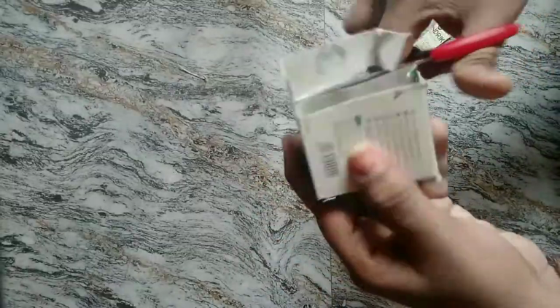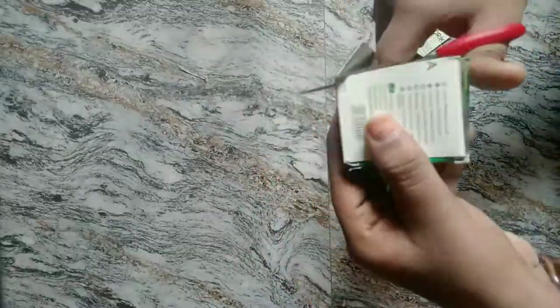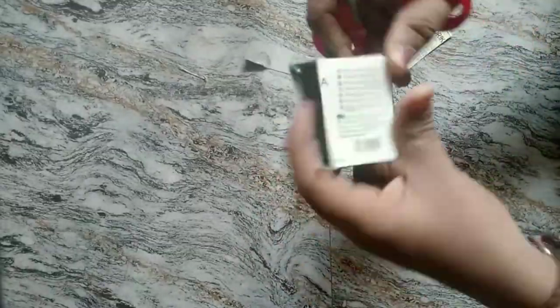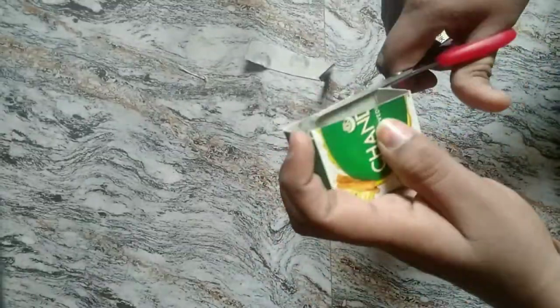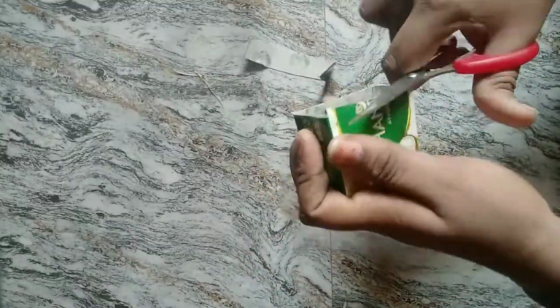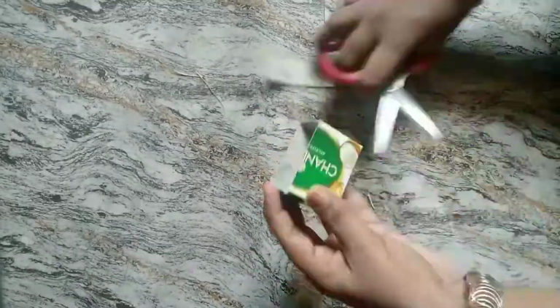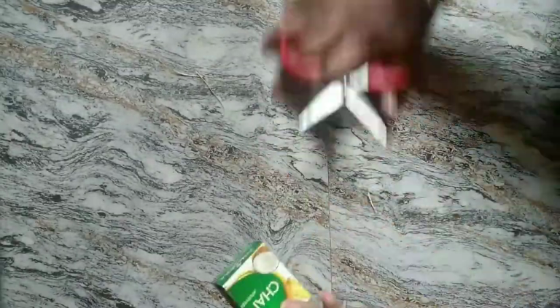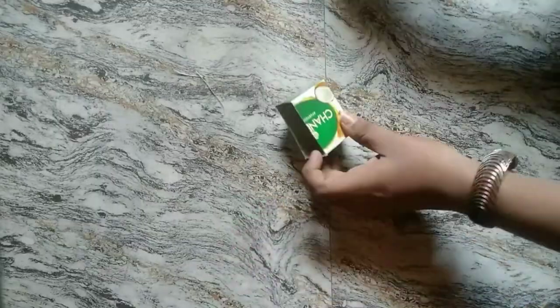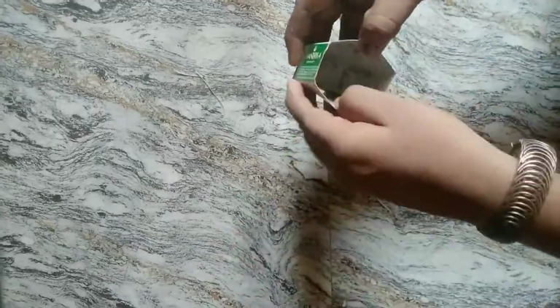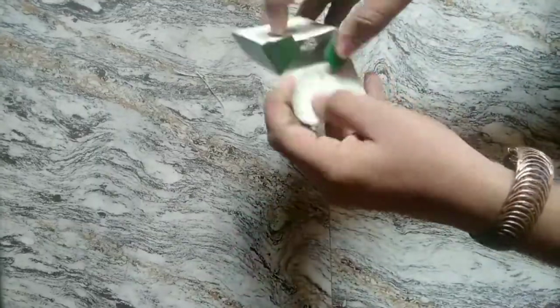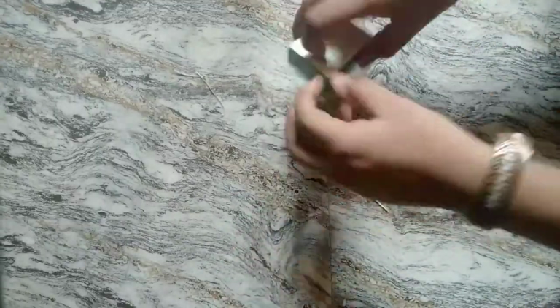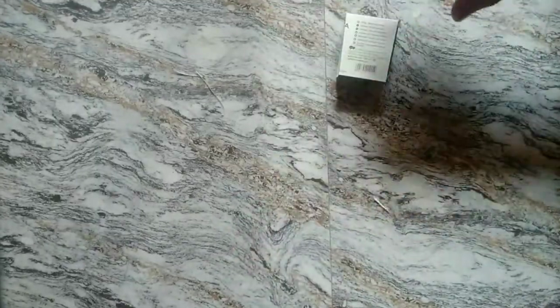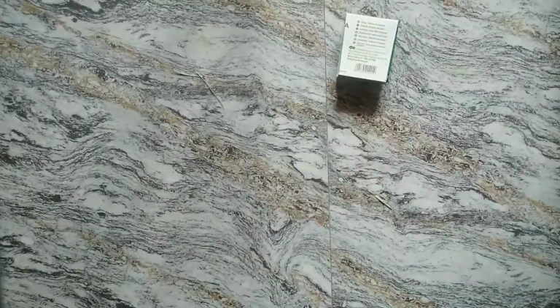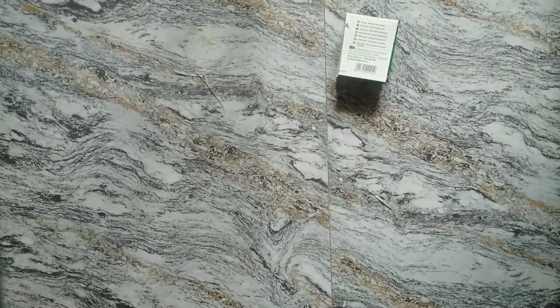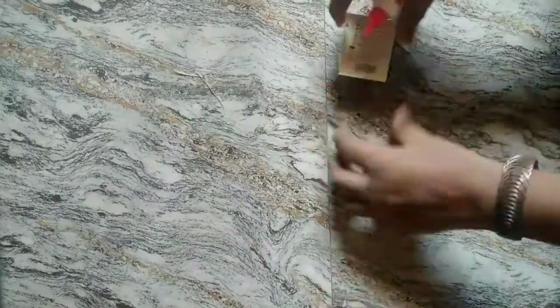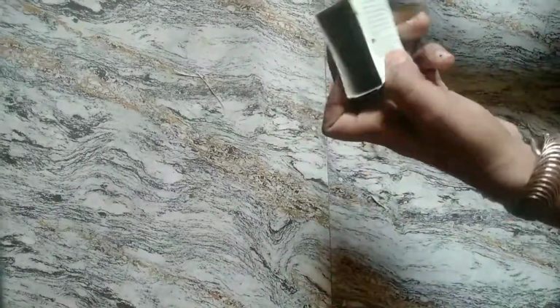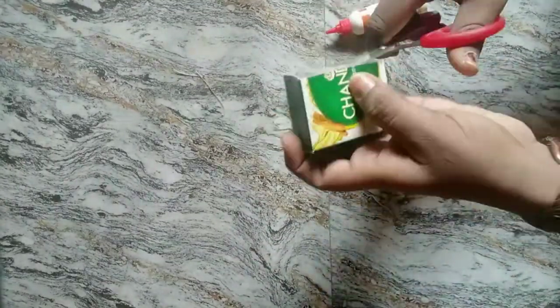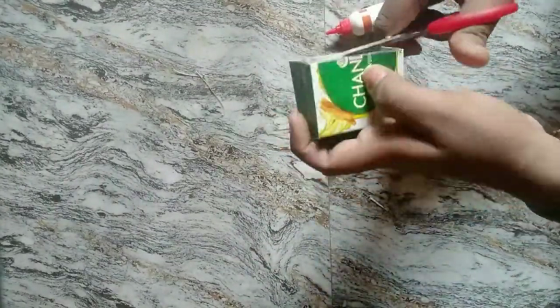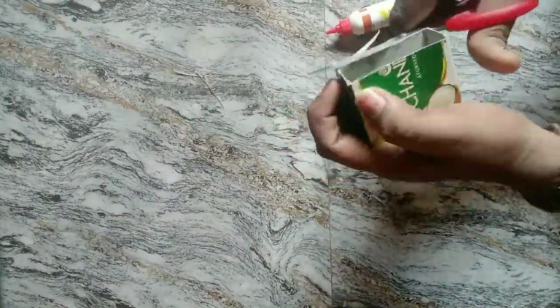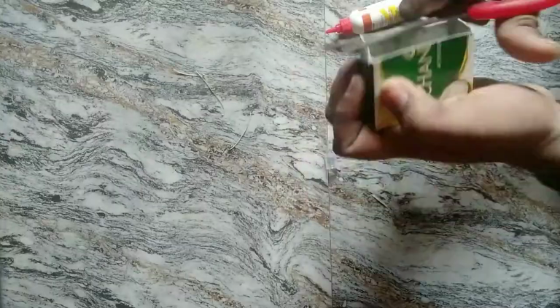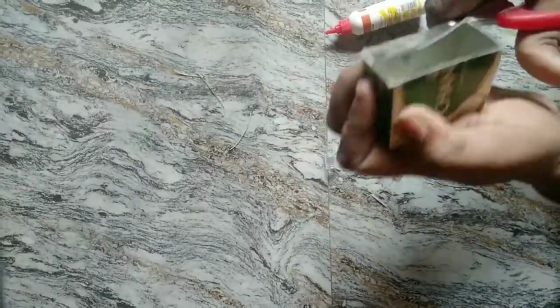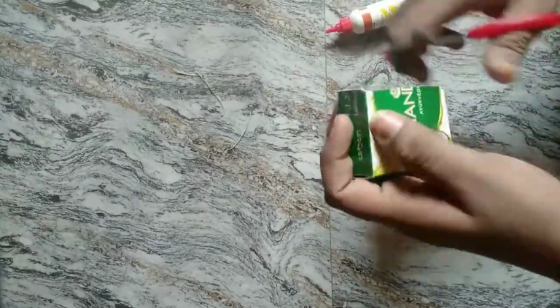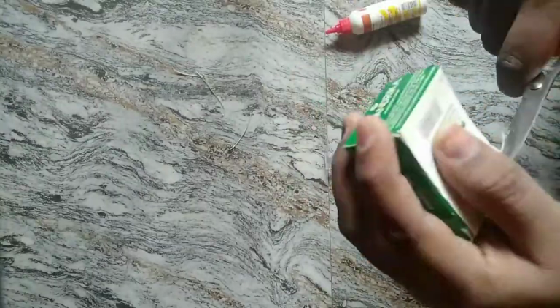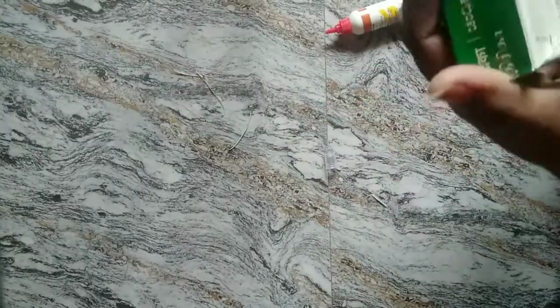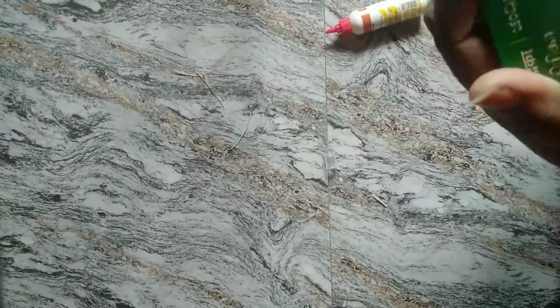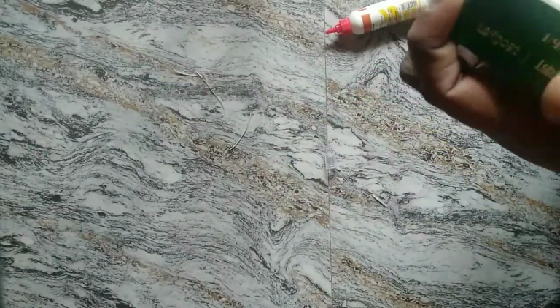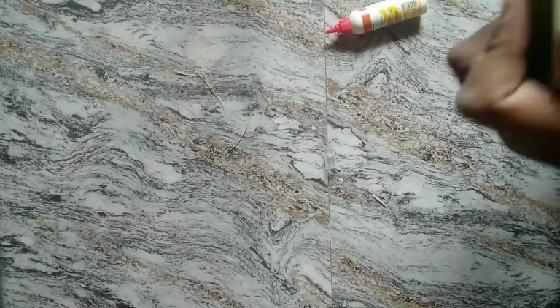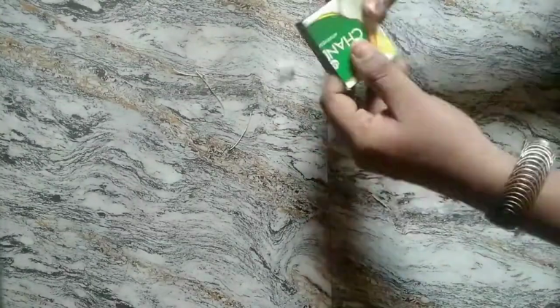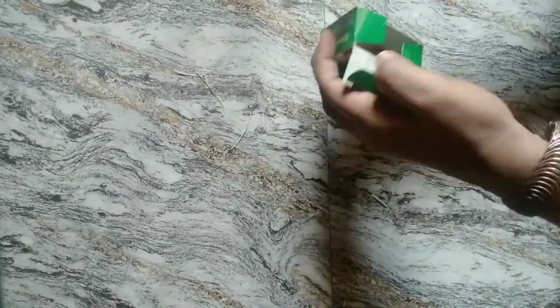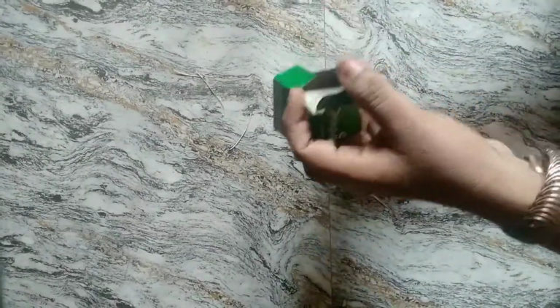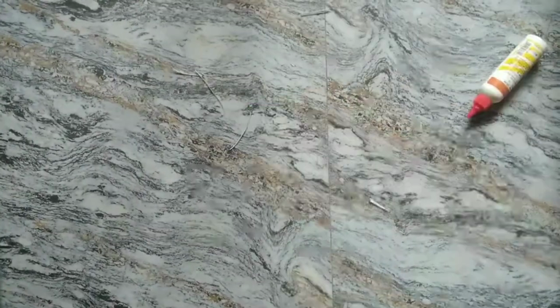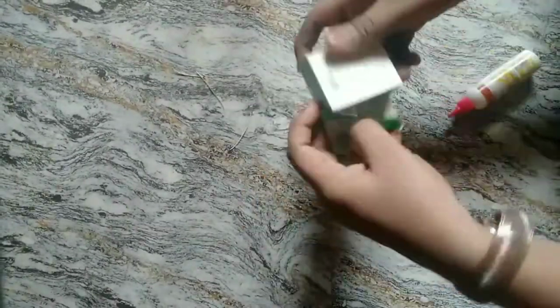You can handle it a little bit. Now, I'll cut this and I'll put cardboard on it.